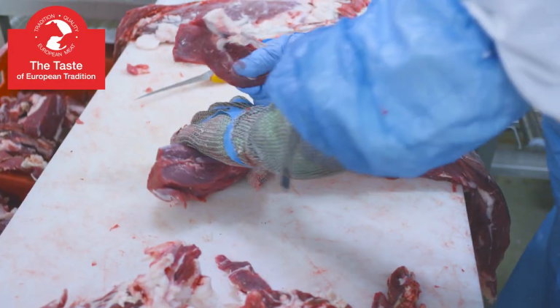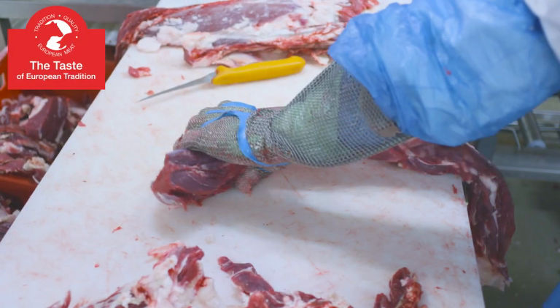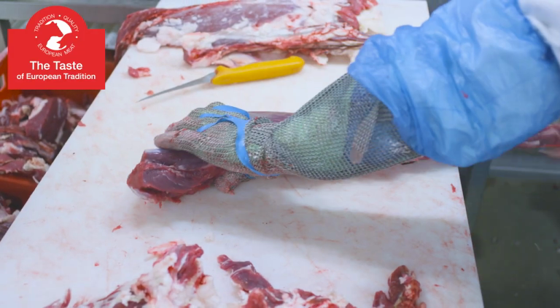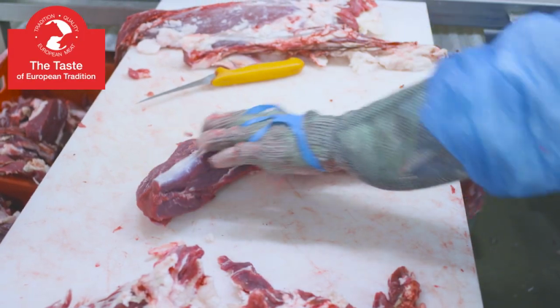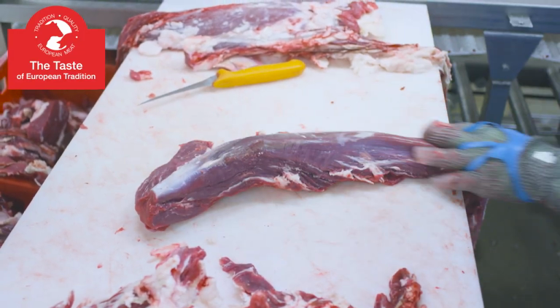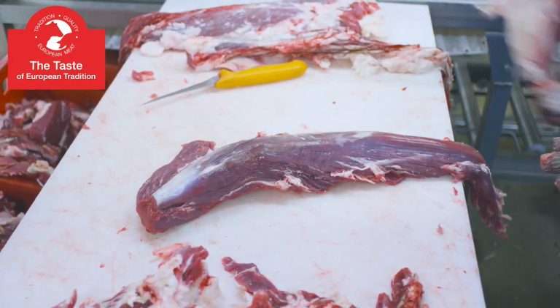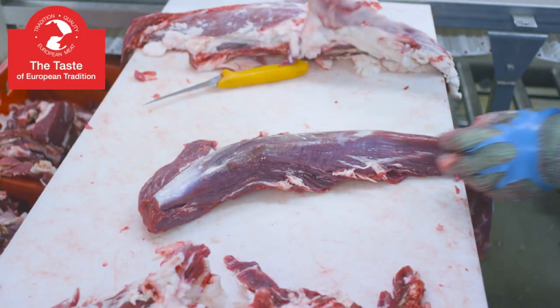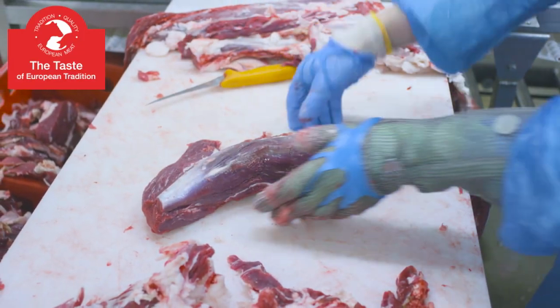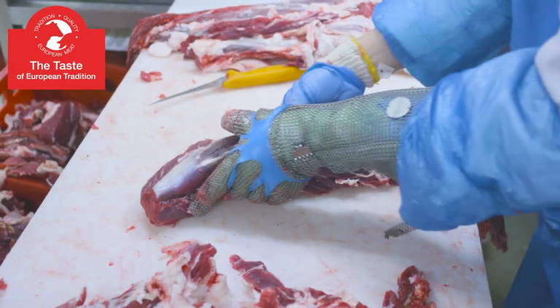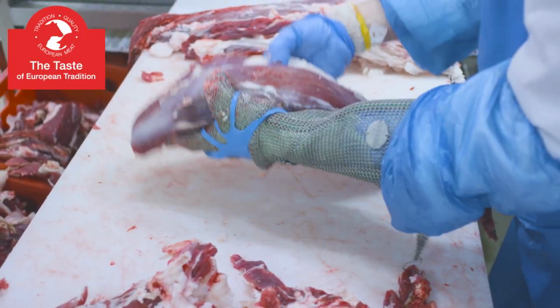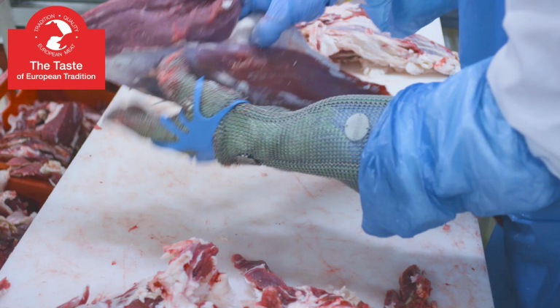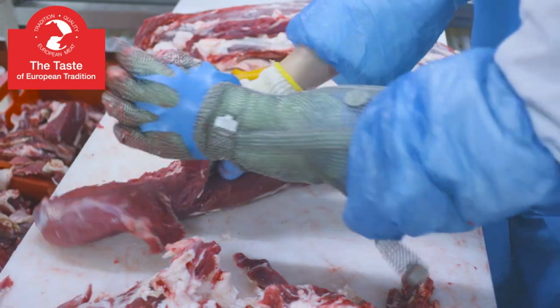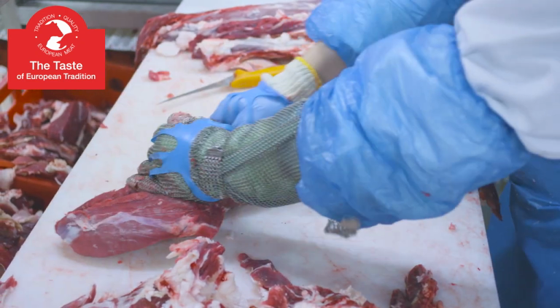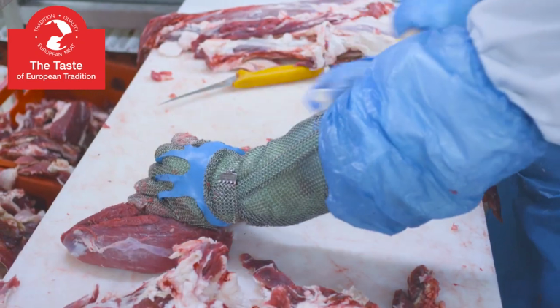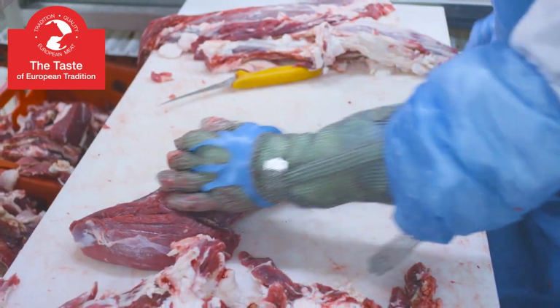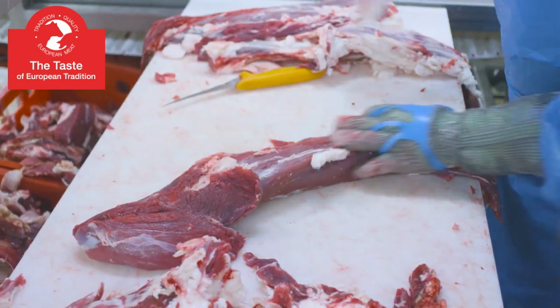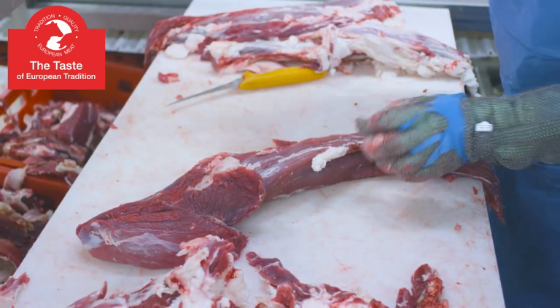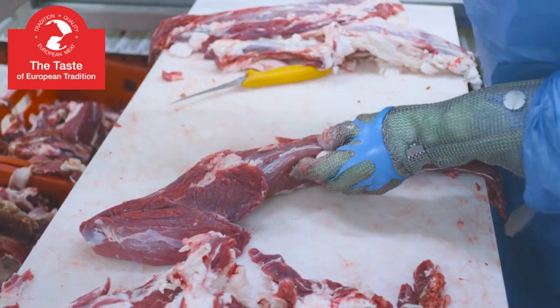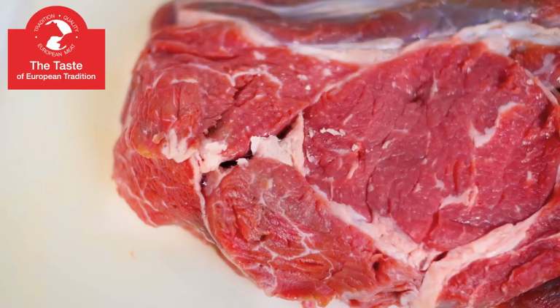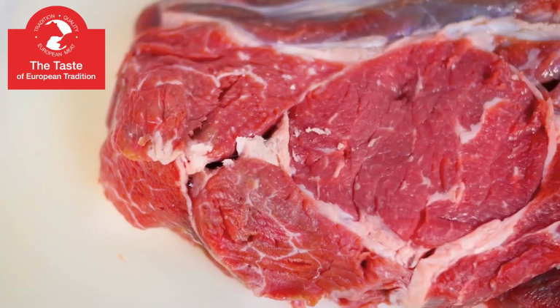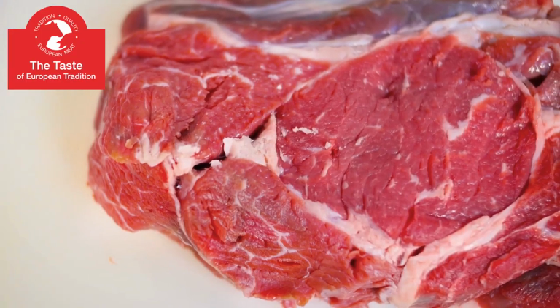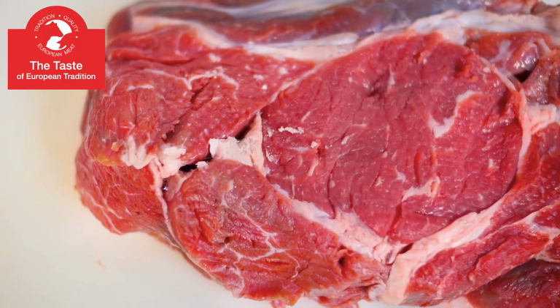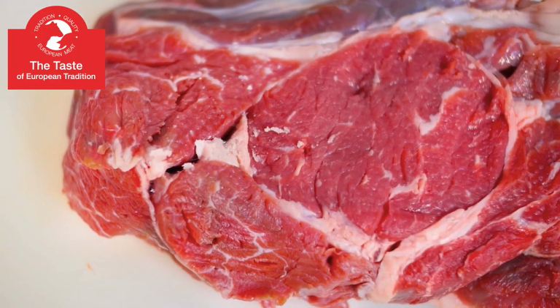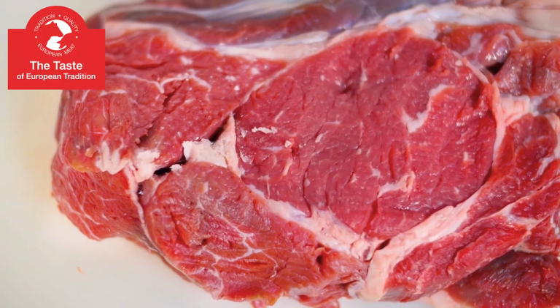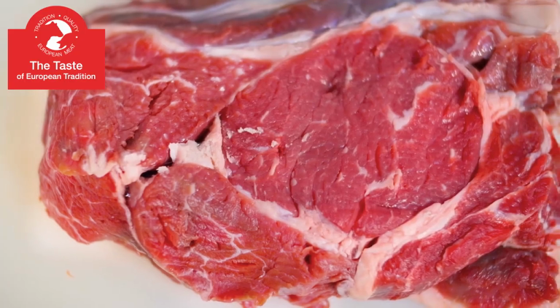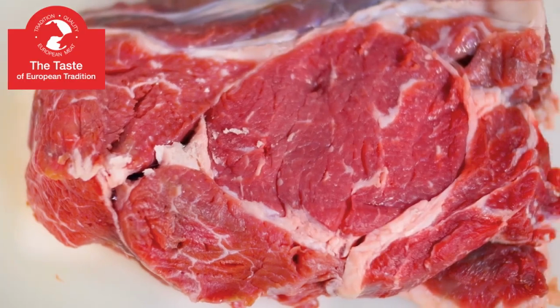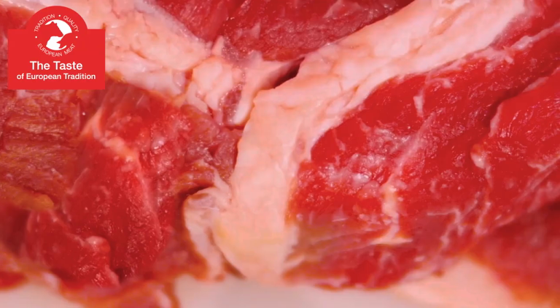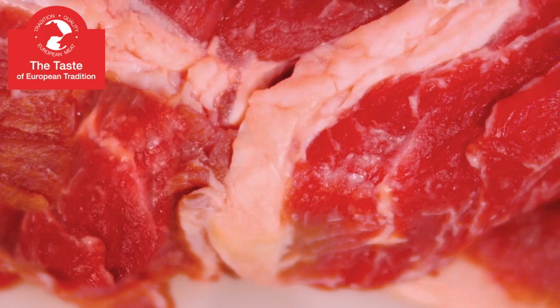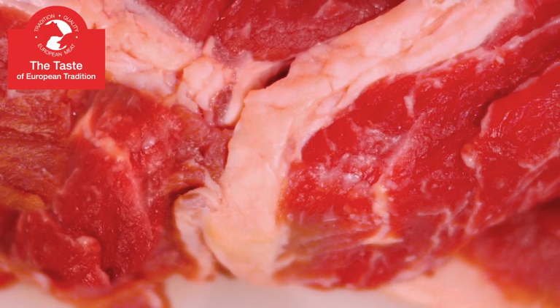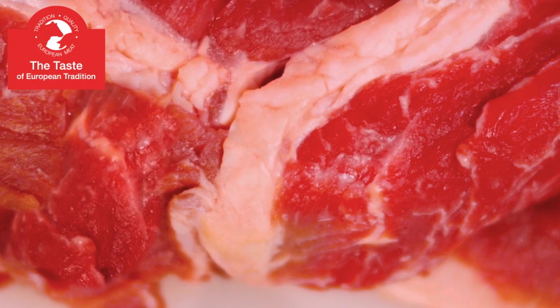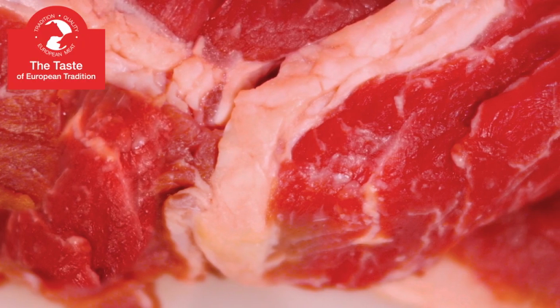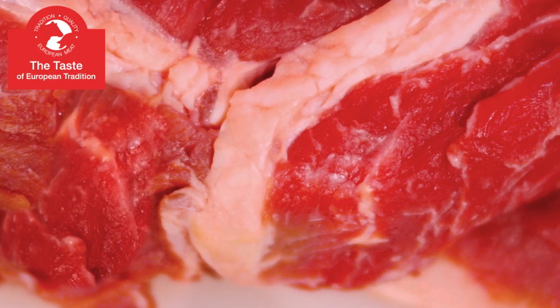Sirloin steak is one of the most delicate parts of beef. It has a thin layer of fat and is exceptionally tender. Those who prefer slightly fattier meat should try juicy rib eye steaks with thick layers of meat.